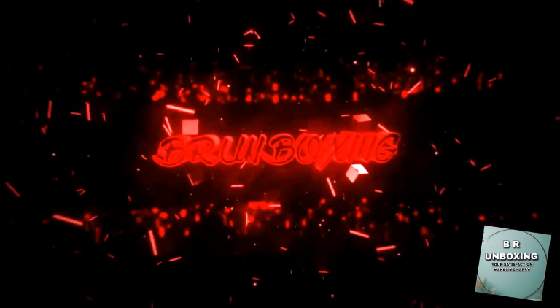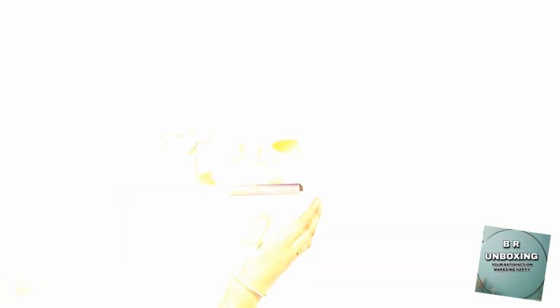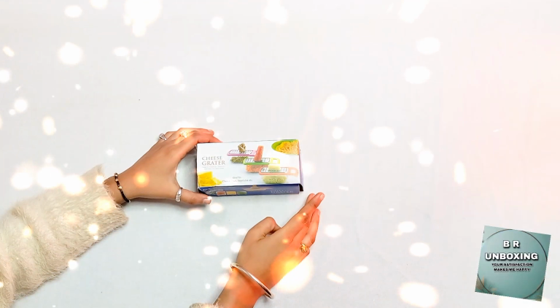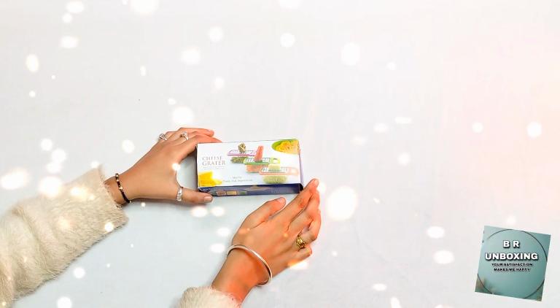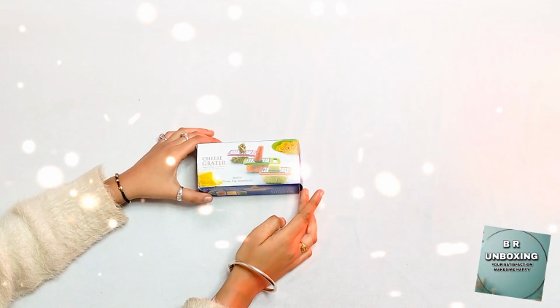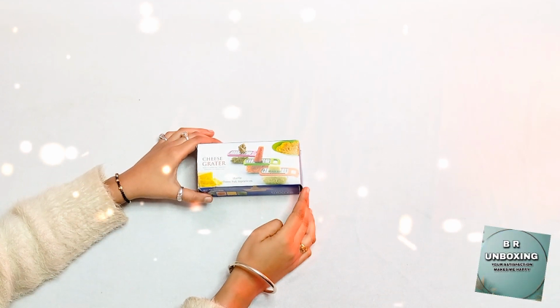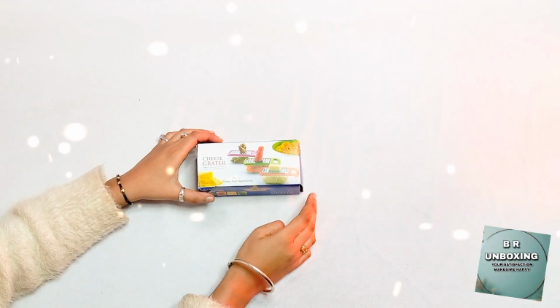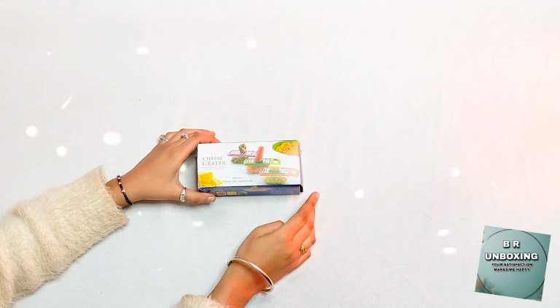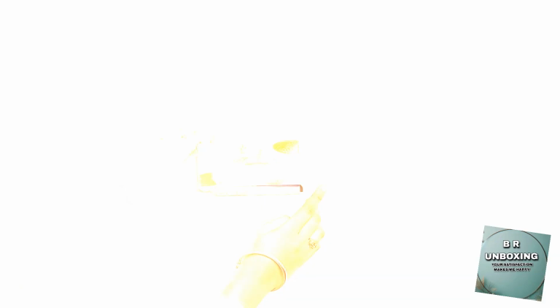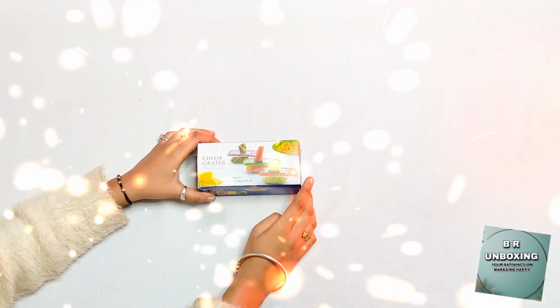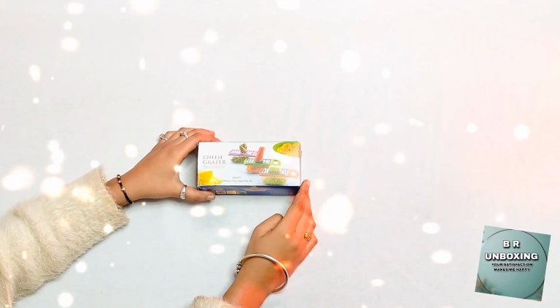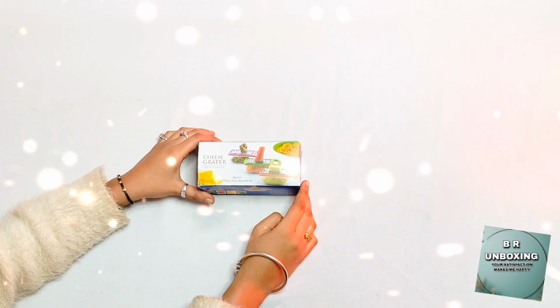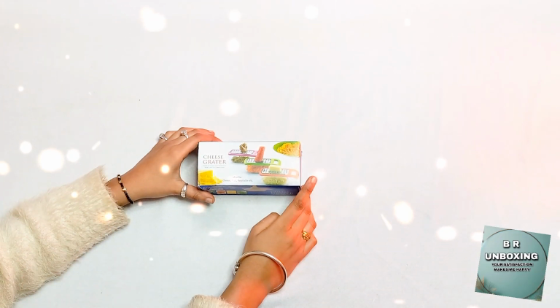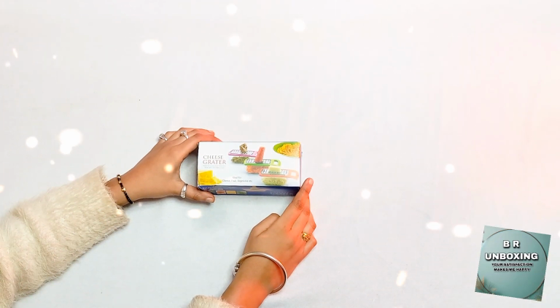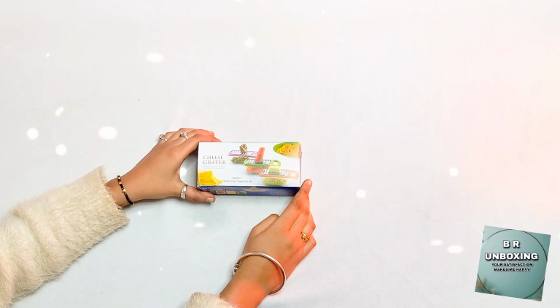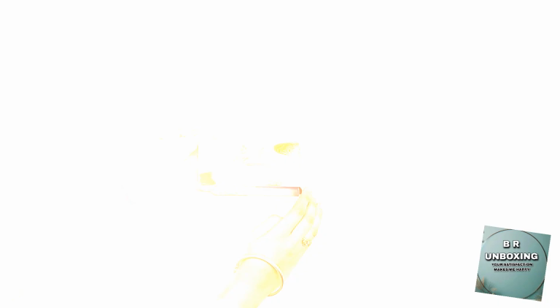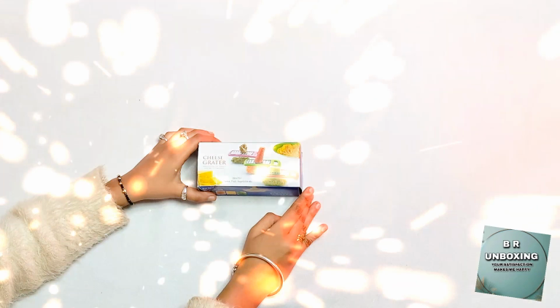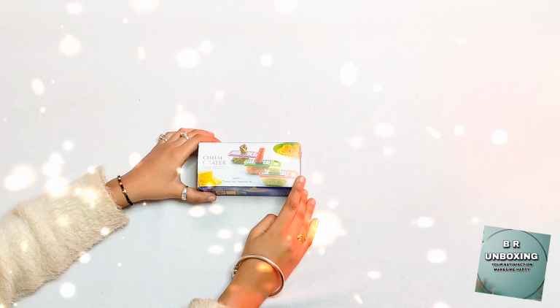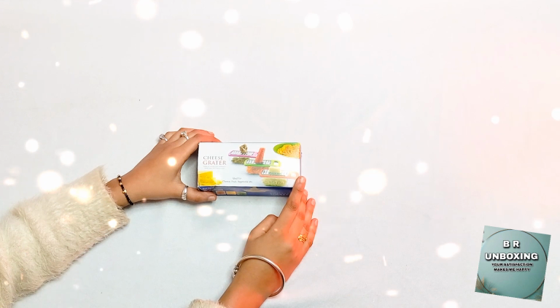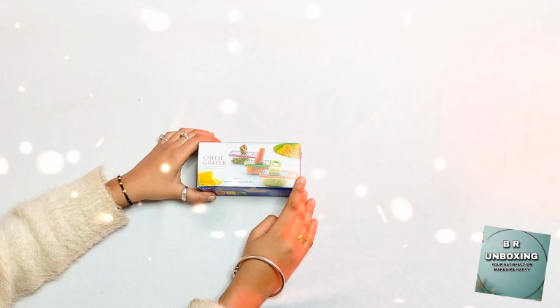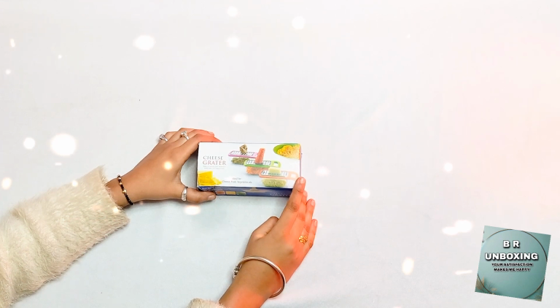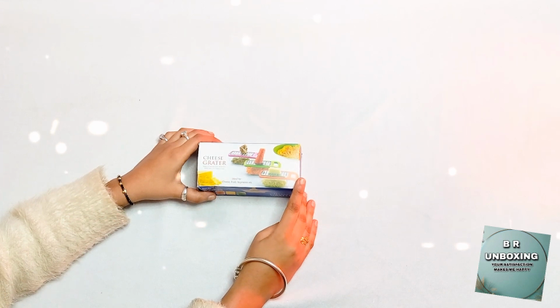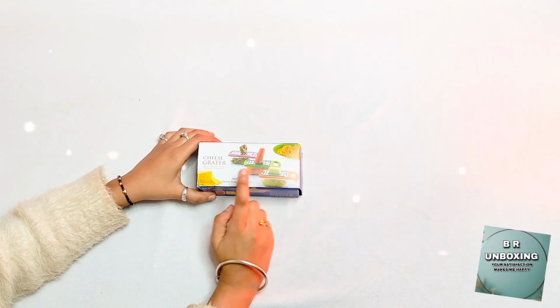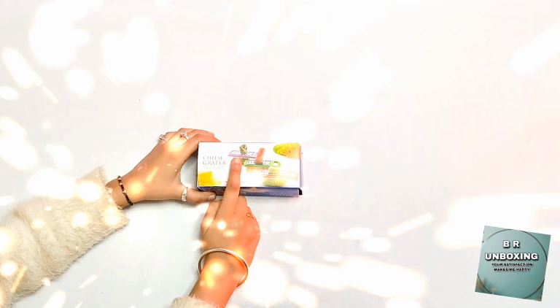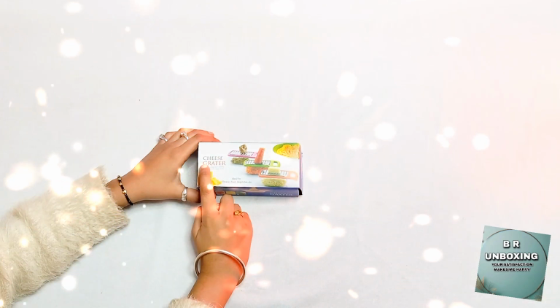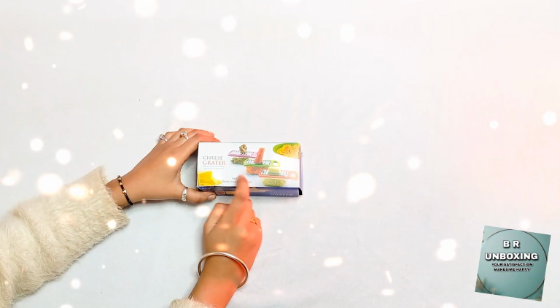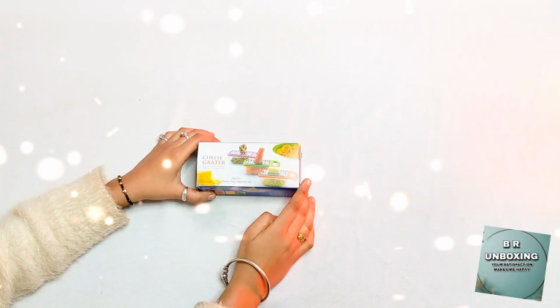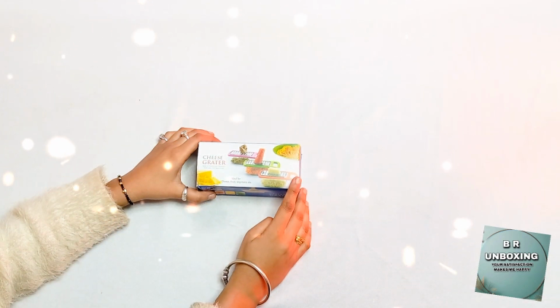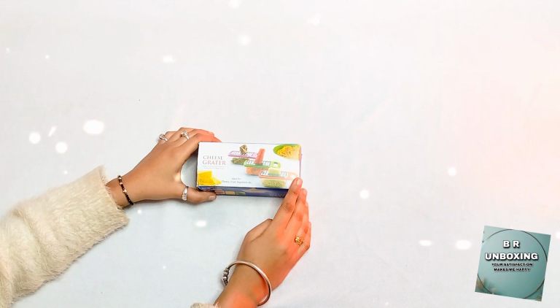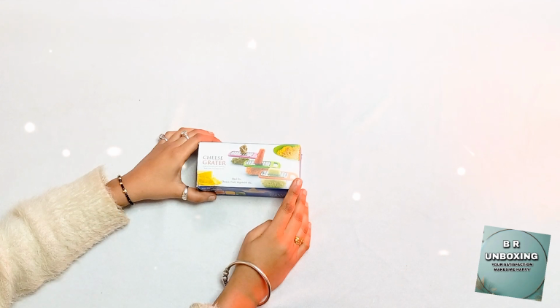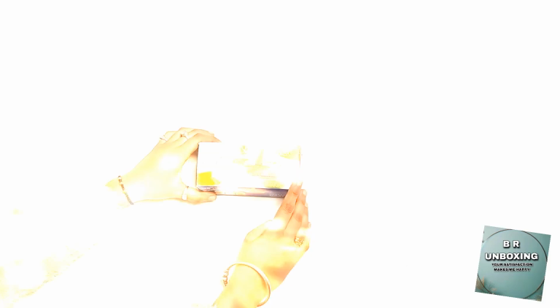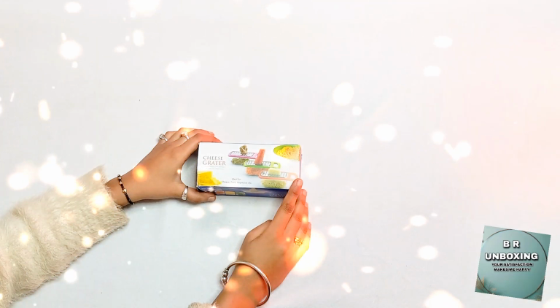Hey guys, welcome back to my channel. We are unboxing today. I will bring you all a new product, which is a cheese grater. Now I will show you guys.